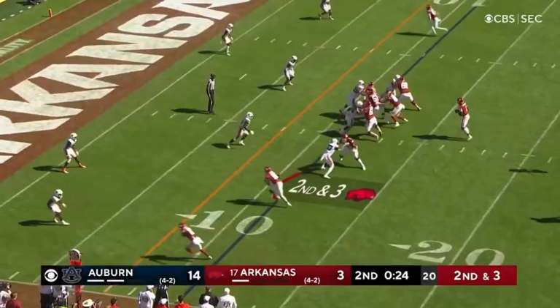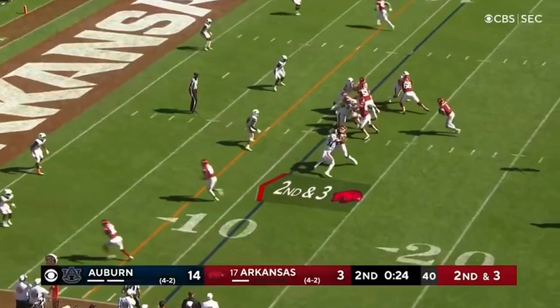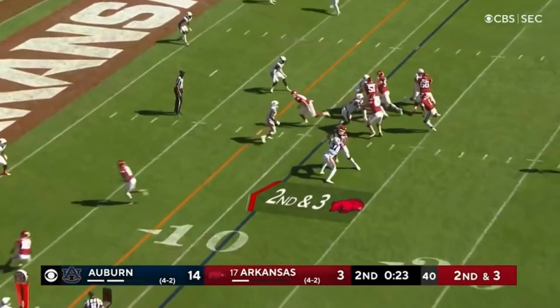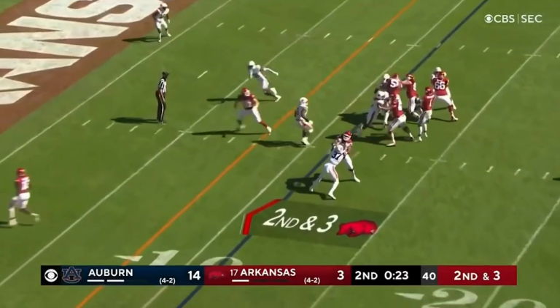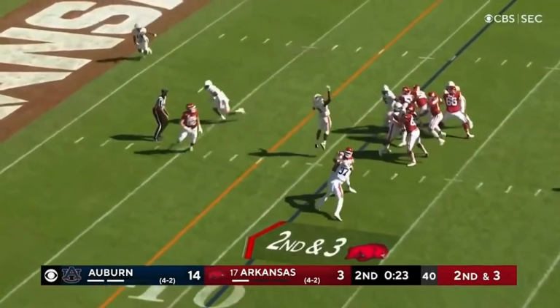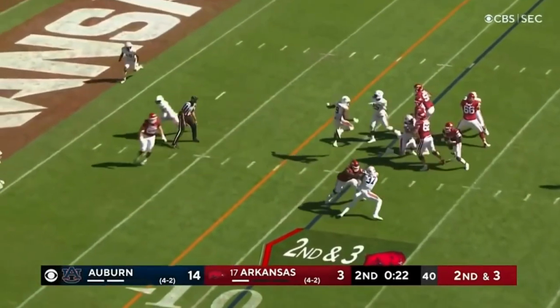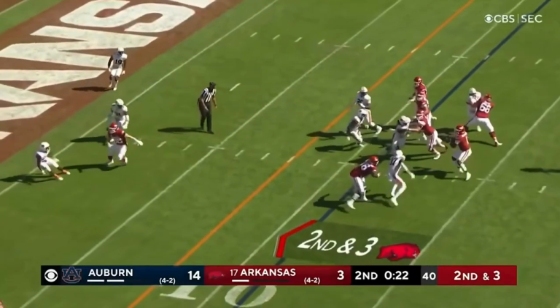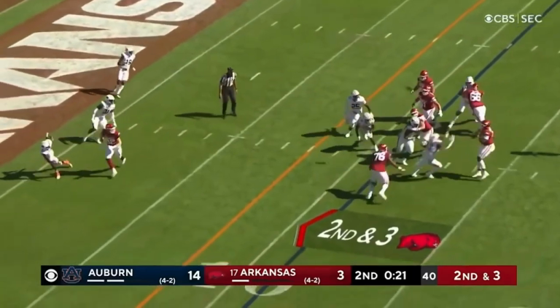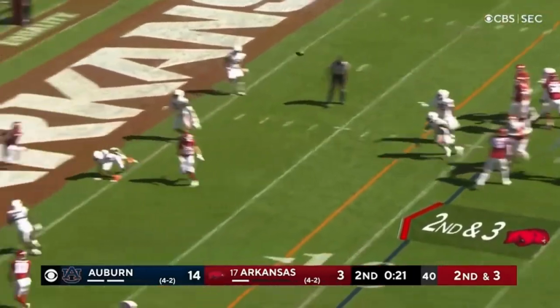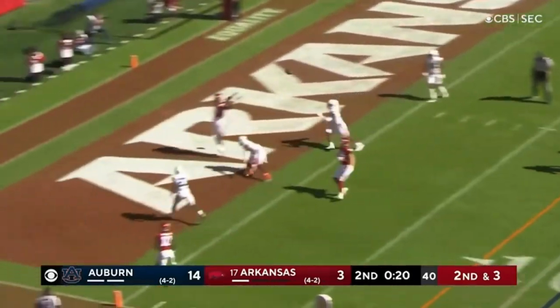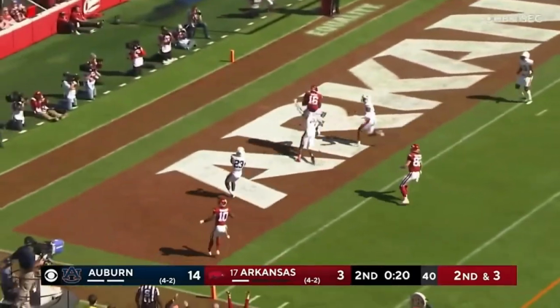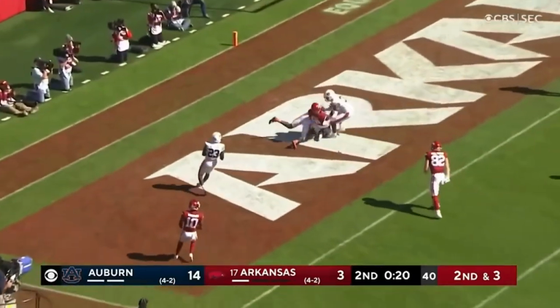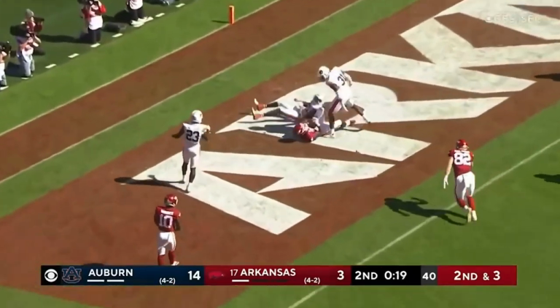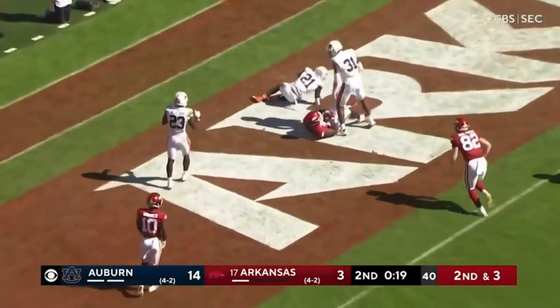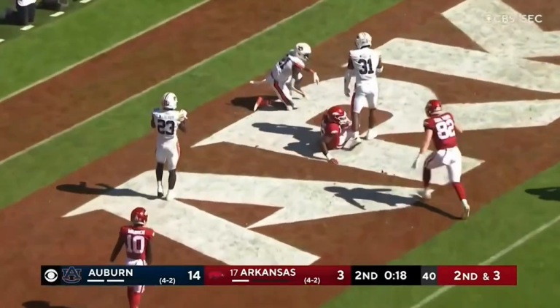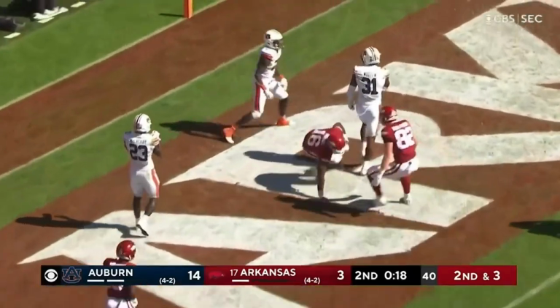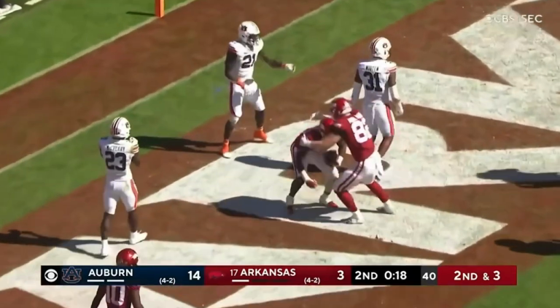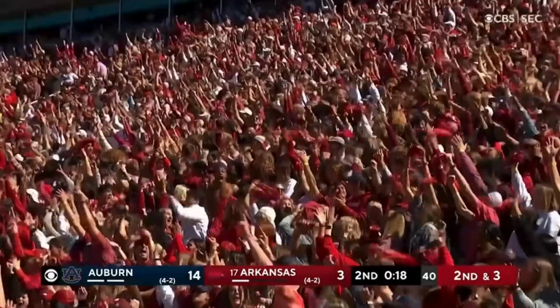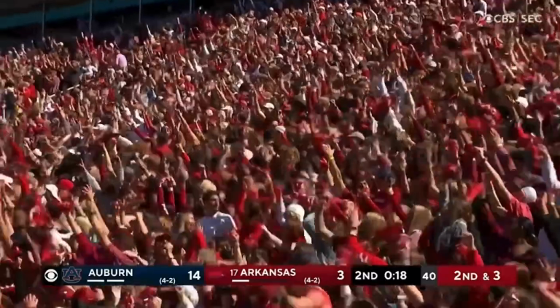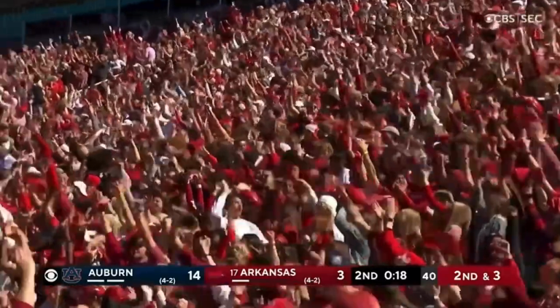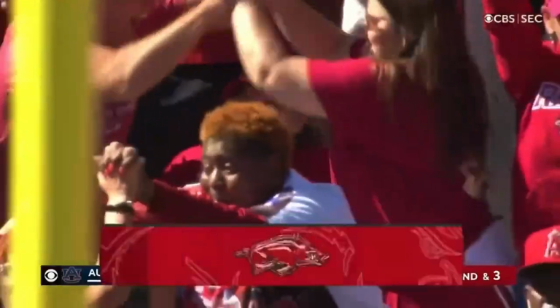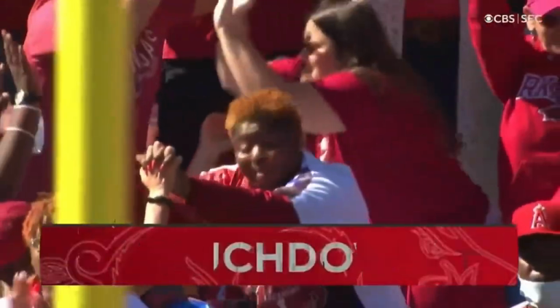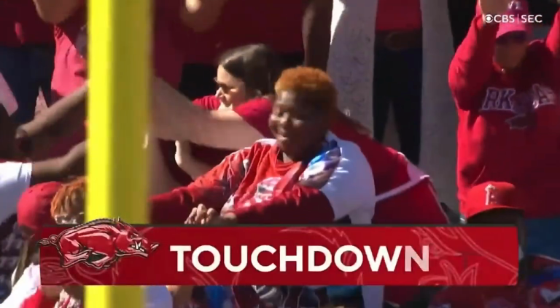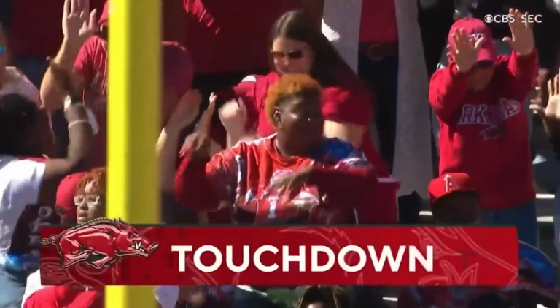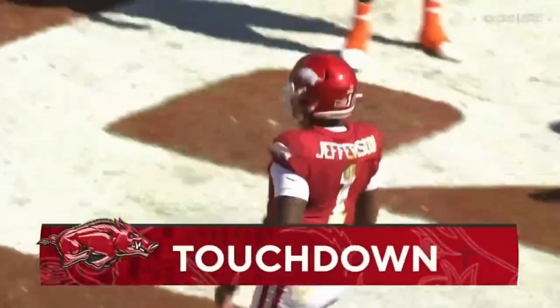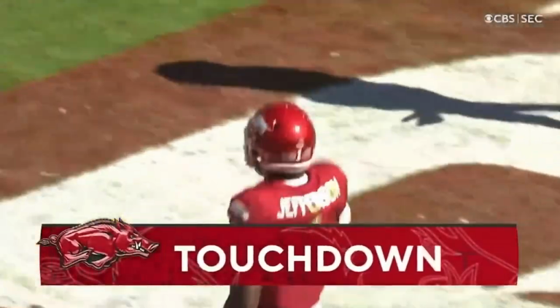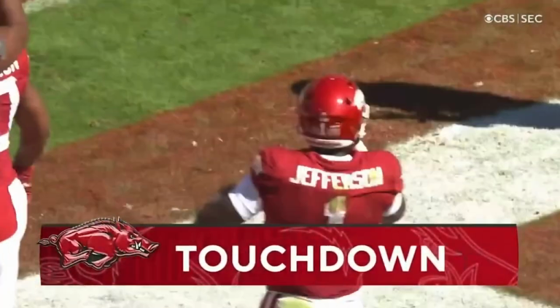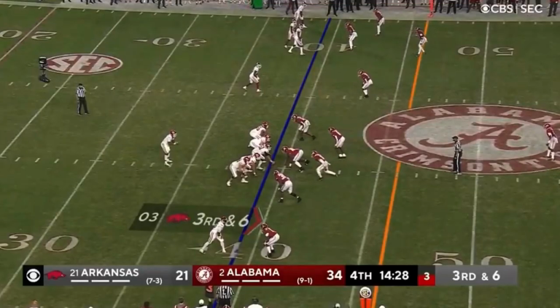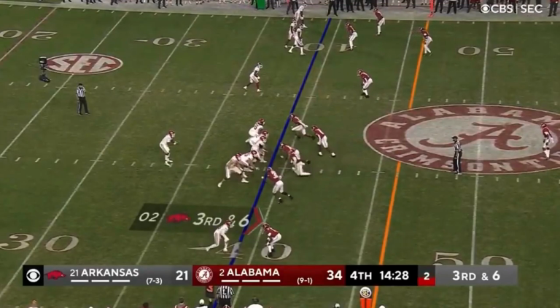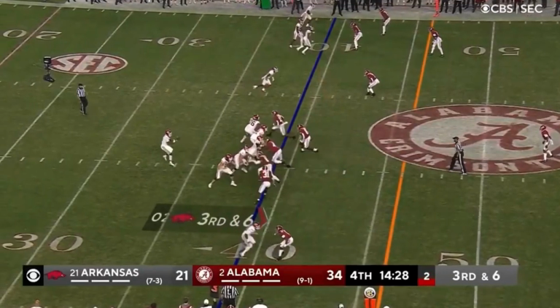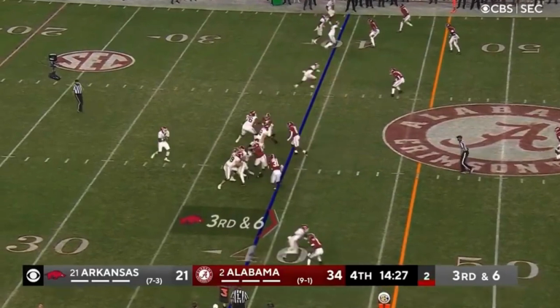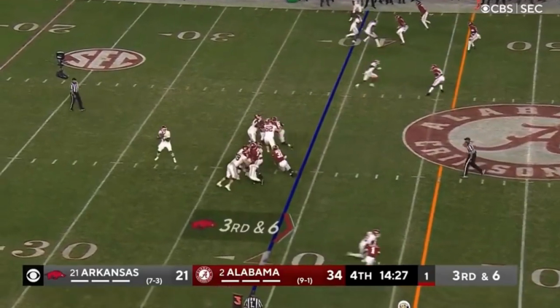Before having to settle for the field goal, as Jefferson looked to jump past it, brought it back down. He's got Burks! Touchdown! Arkansas! Superman! They've done the stunt again.